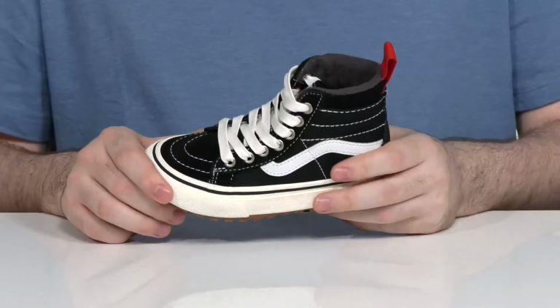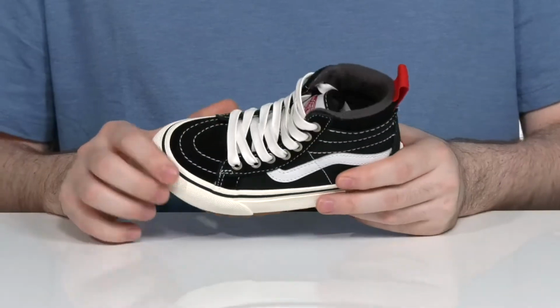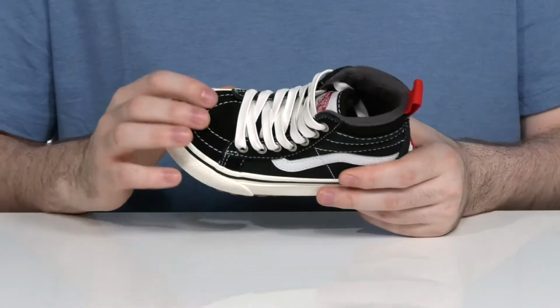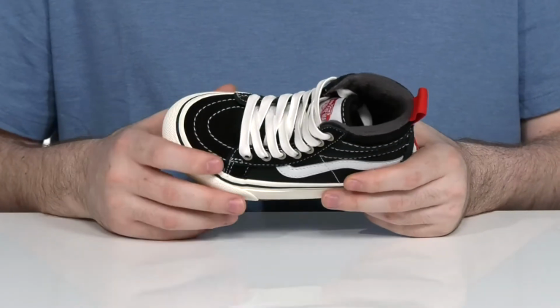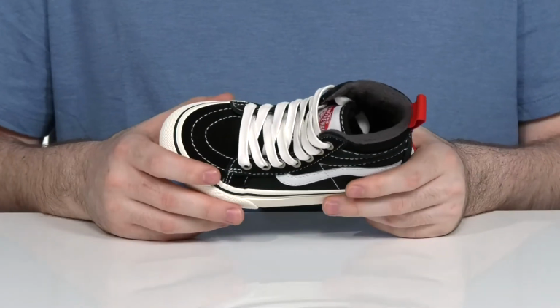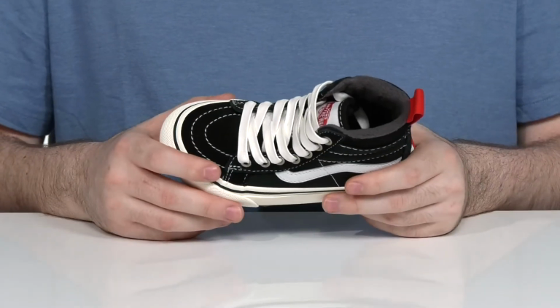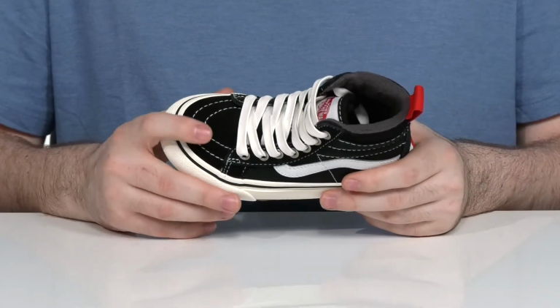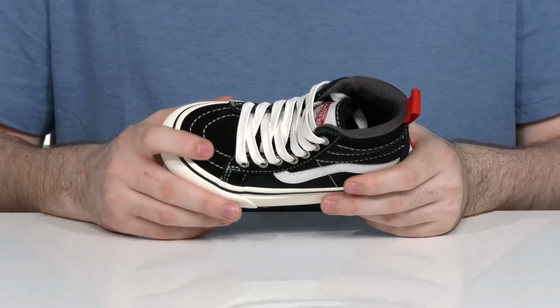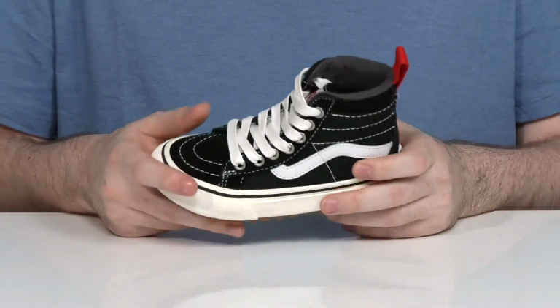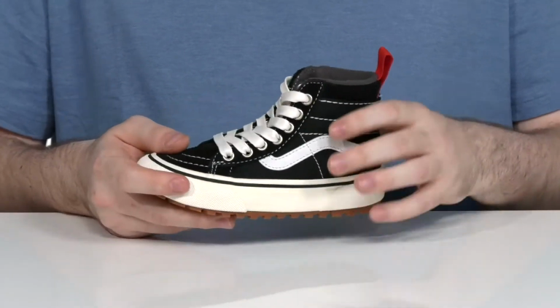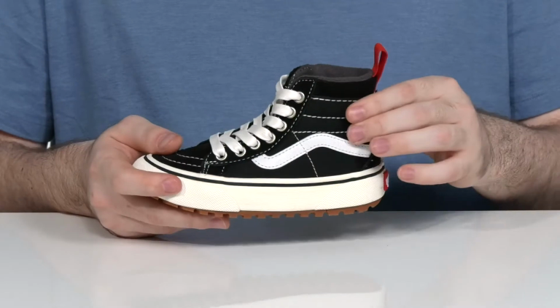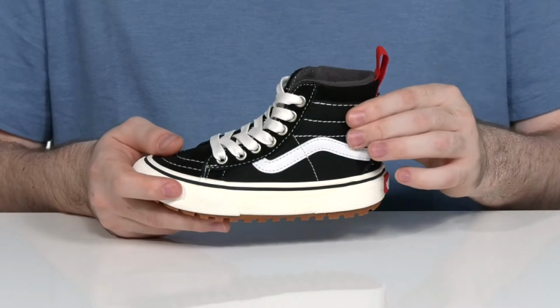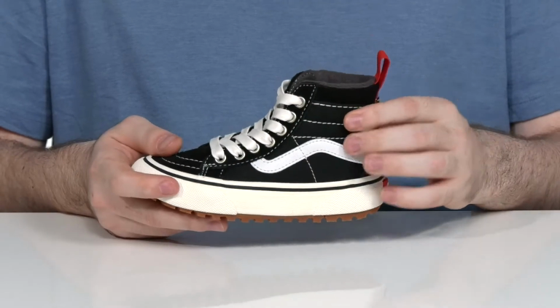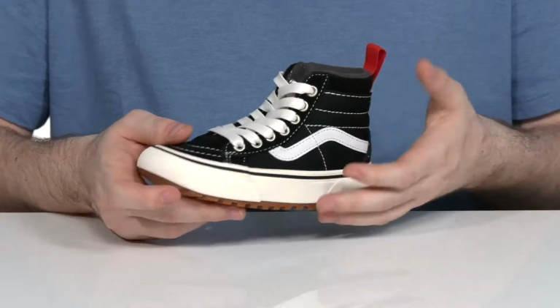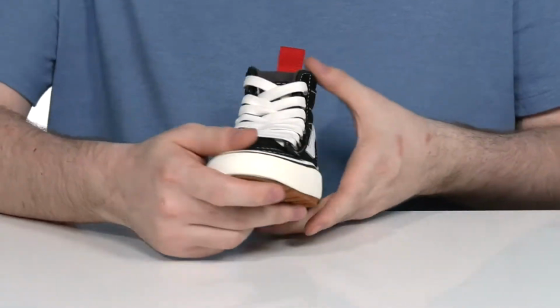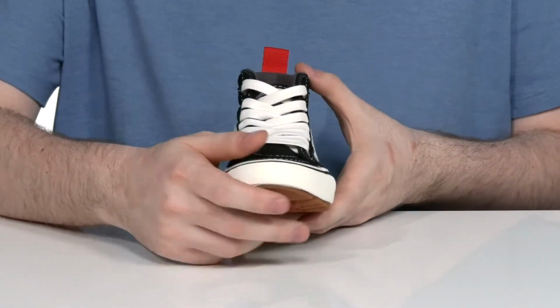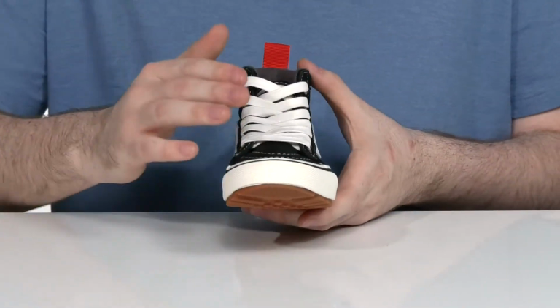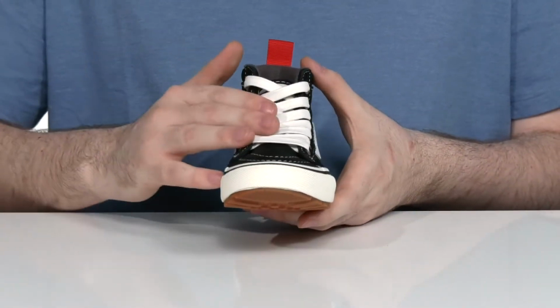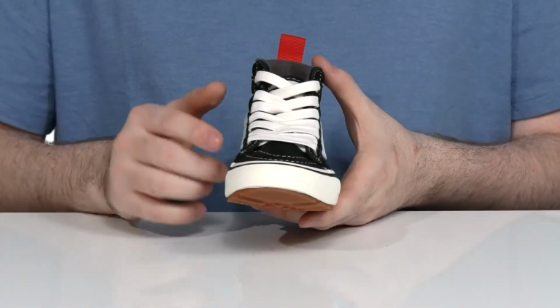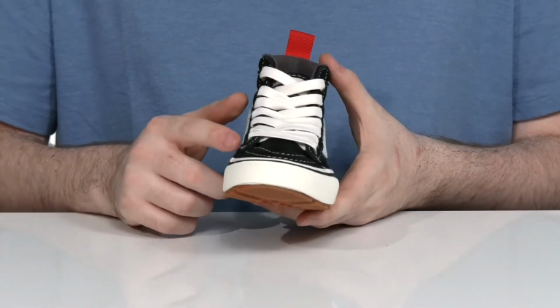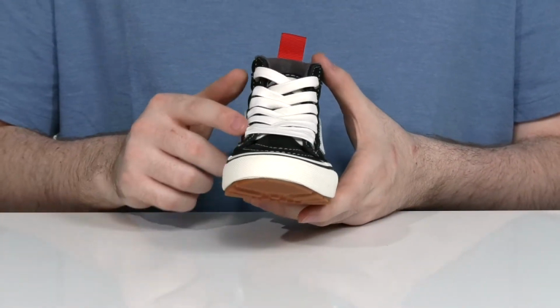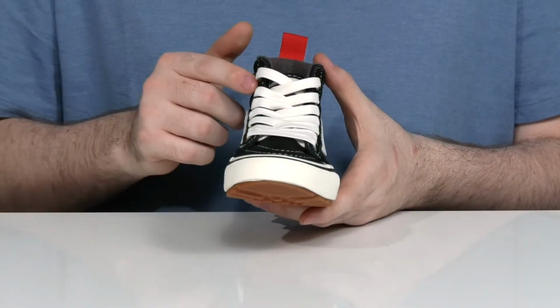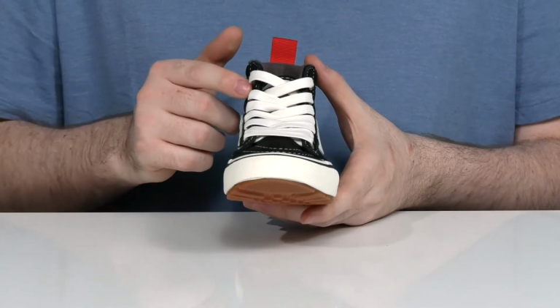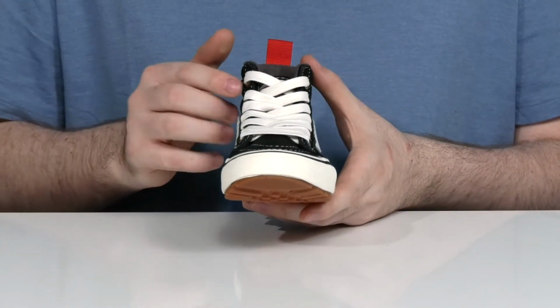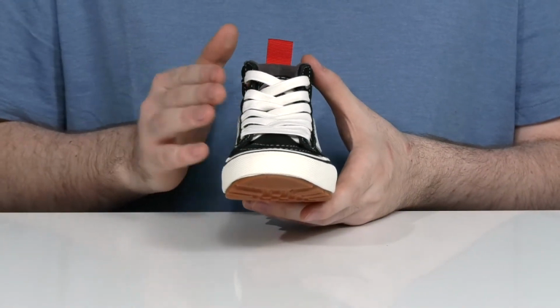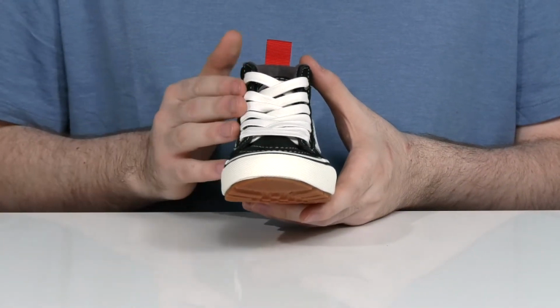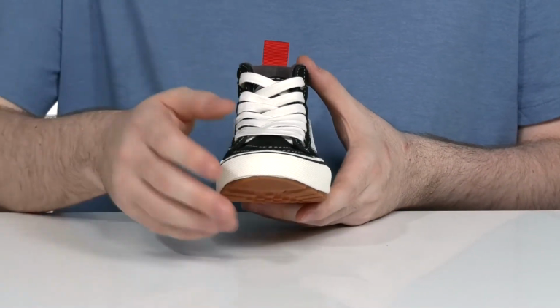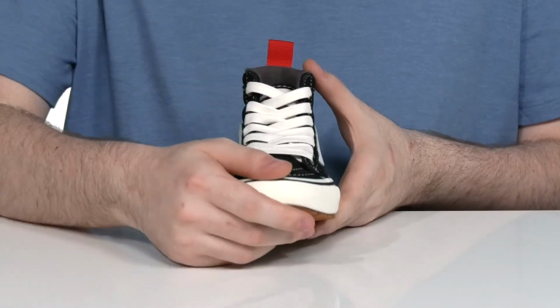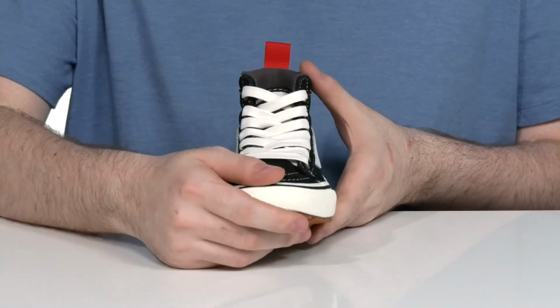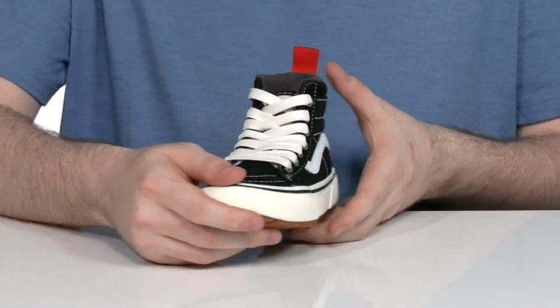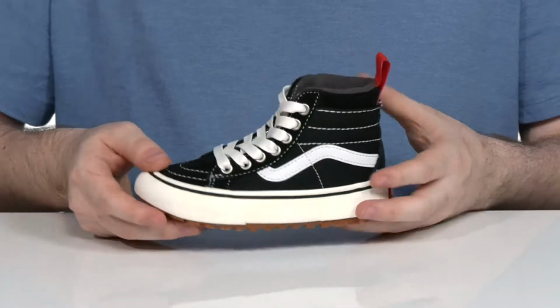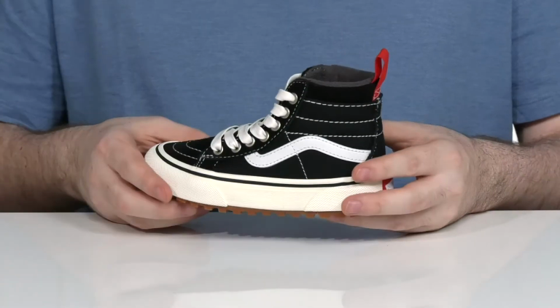This style has the traditional suede and canvas upper using a flat style lace-up and metal eyelets for a secure and customizable fit.